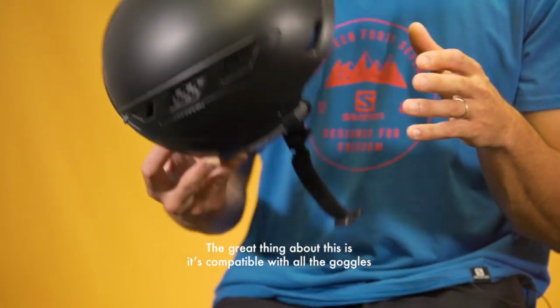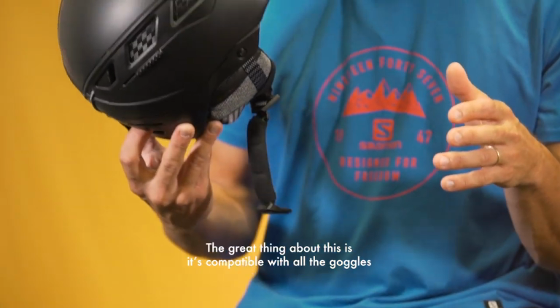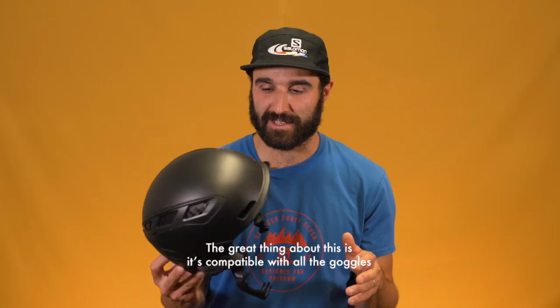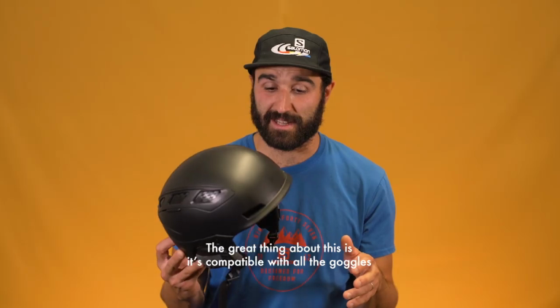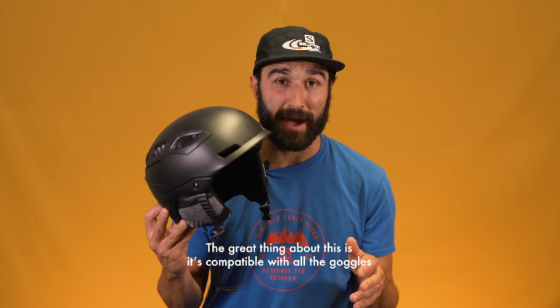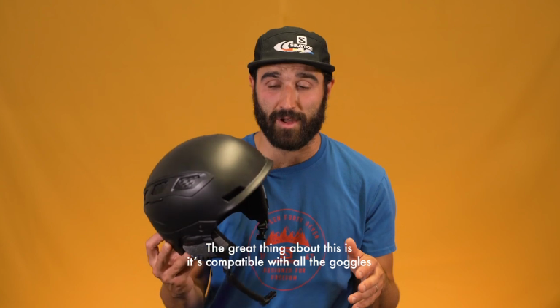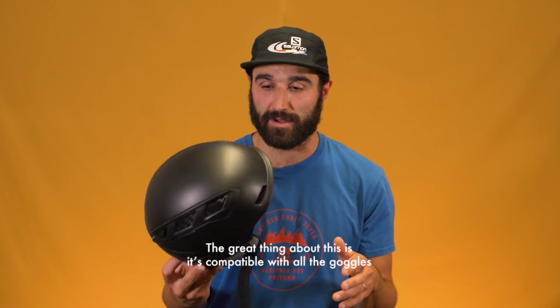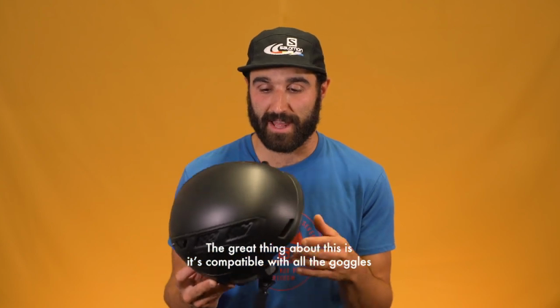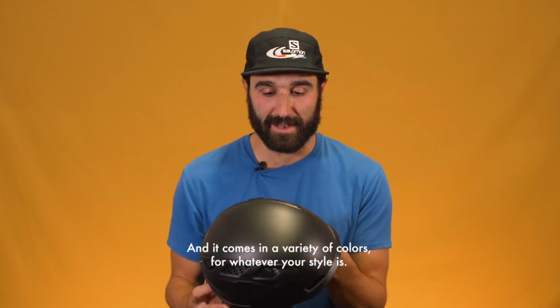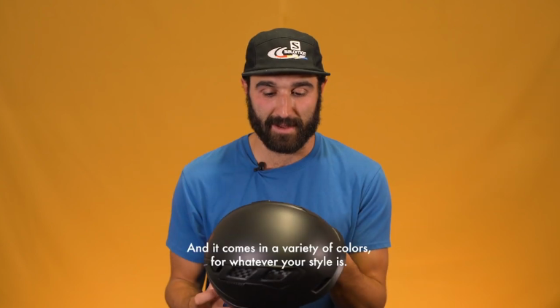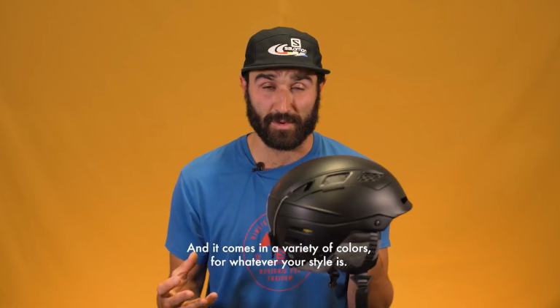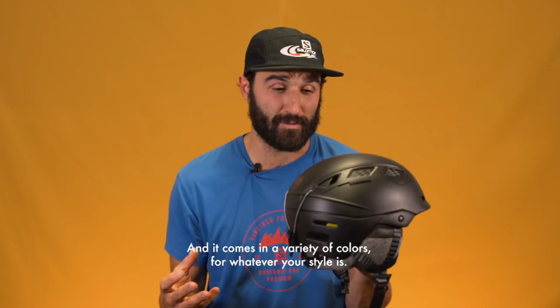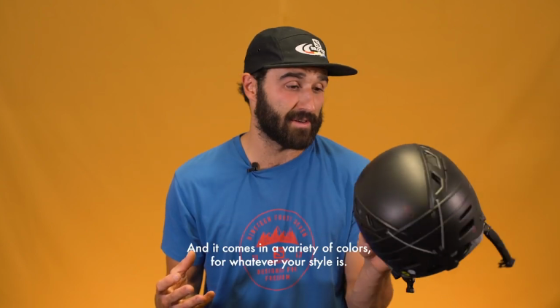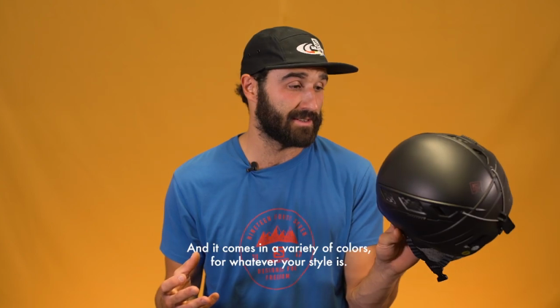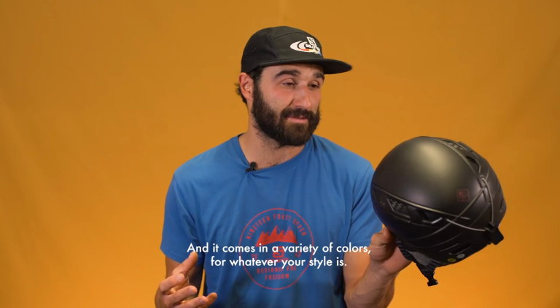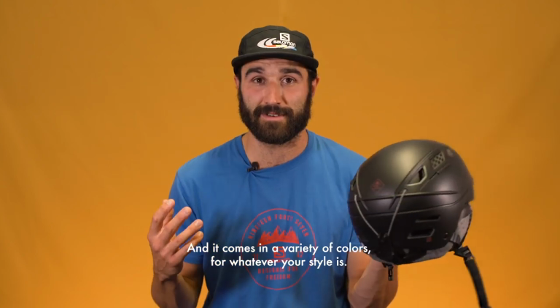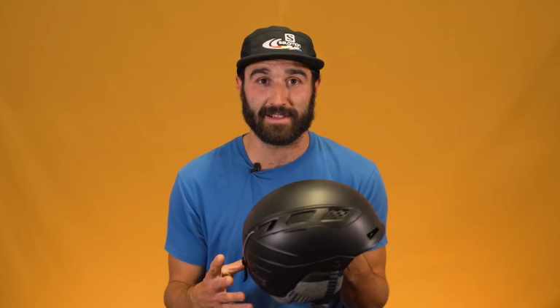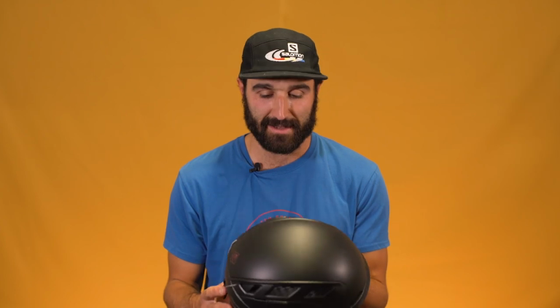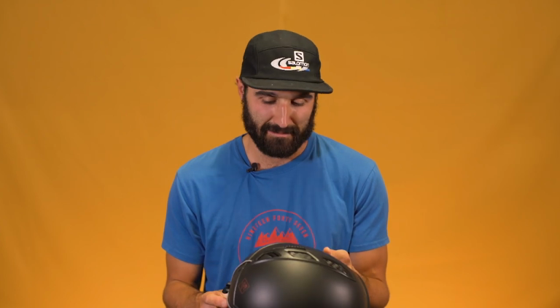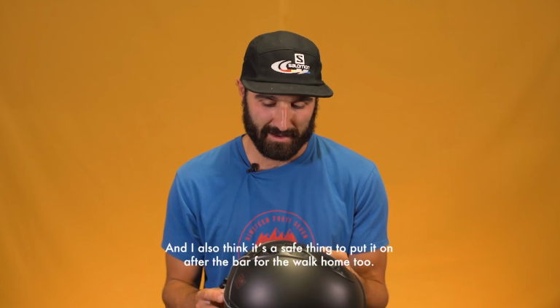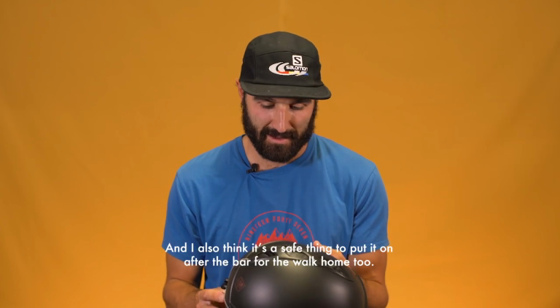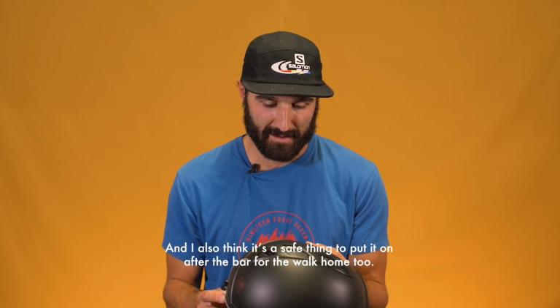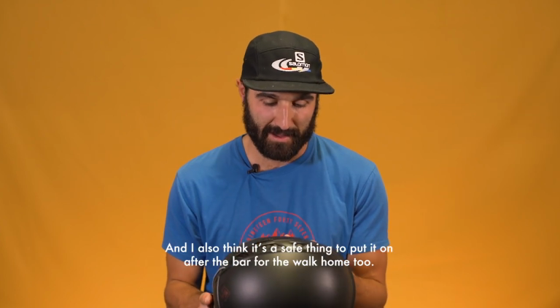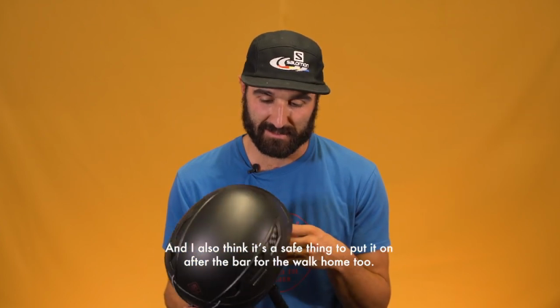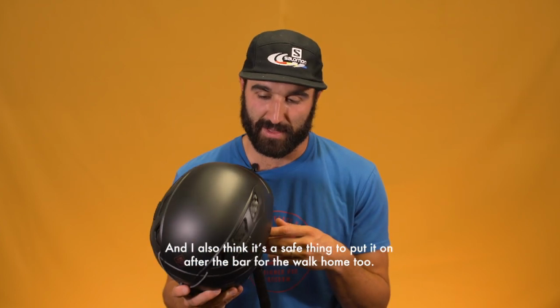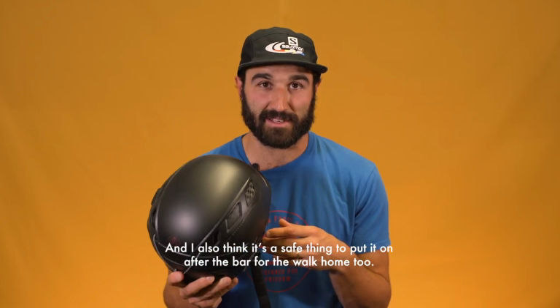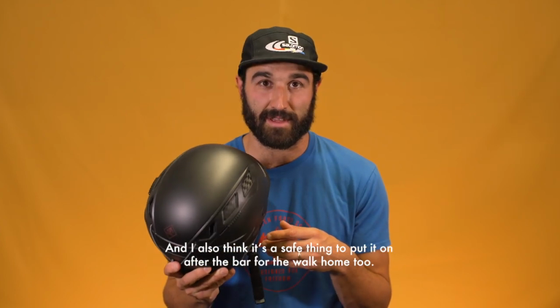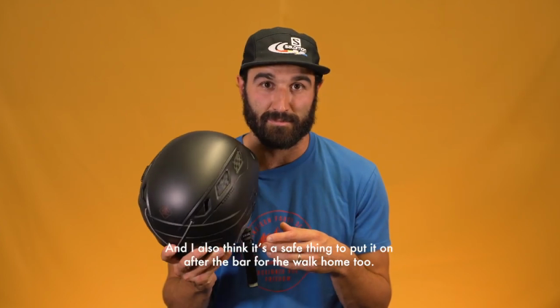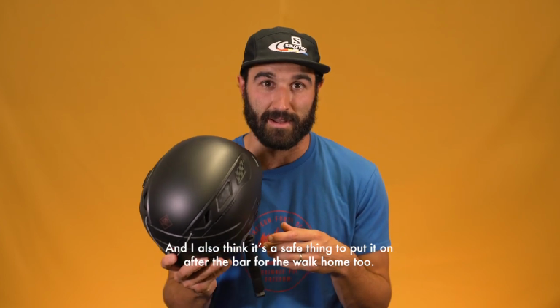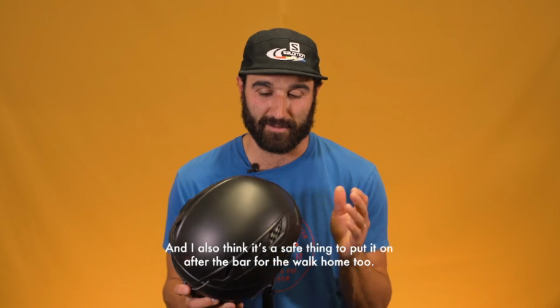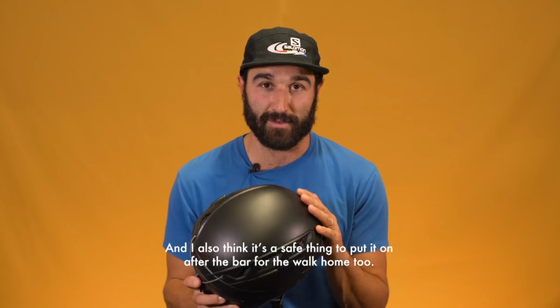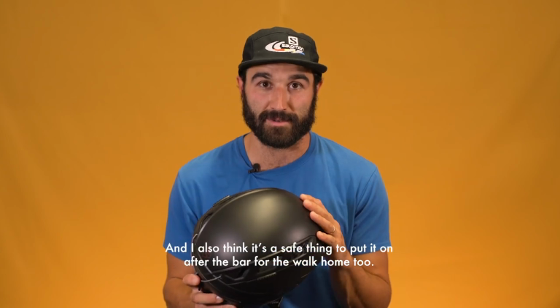The great thing about this is that it's compatible with all goggles and it comes in a variety of colors, so whatever your style is. And I always think it's a safe thing to put it on after the bar for the walk home too.